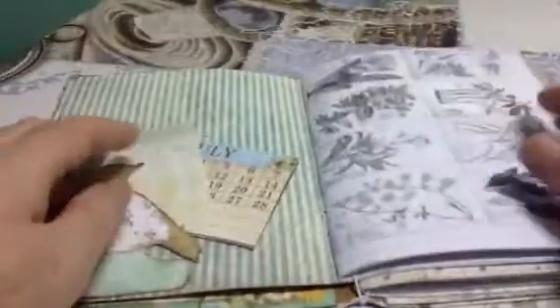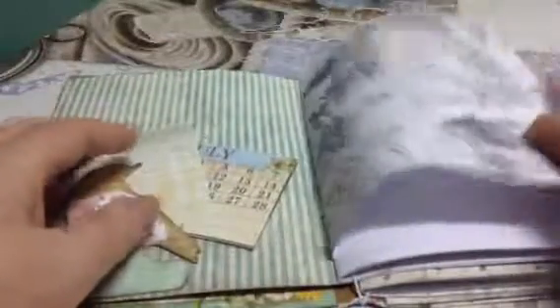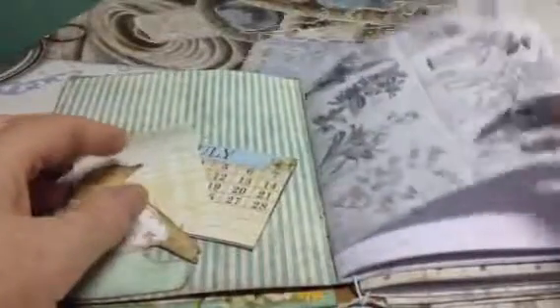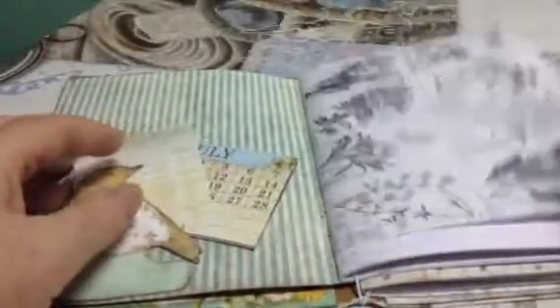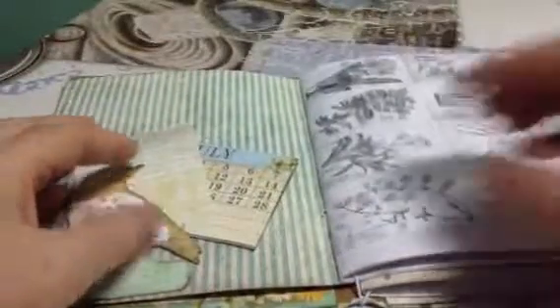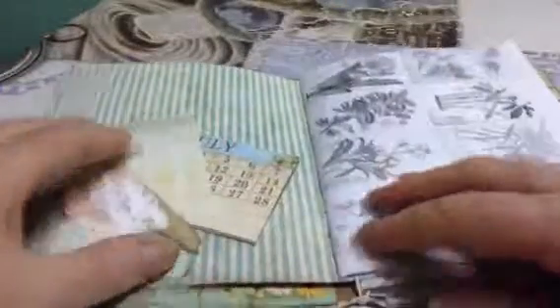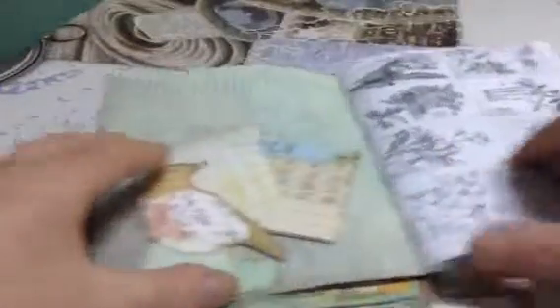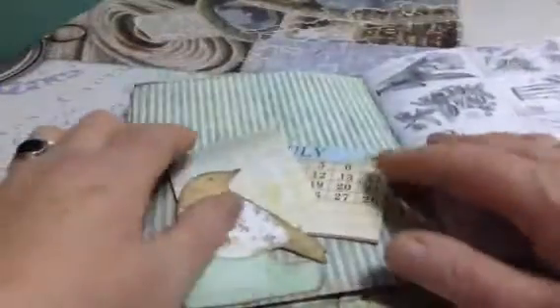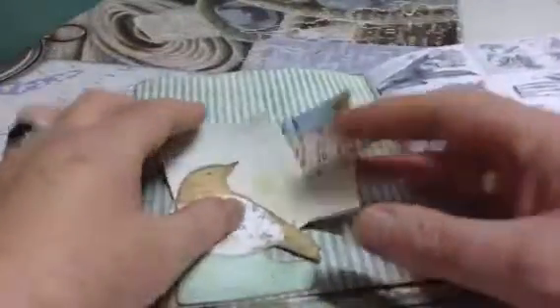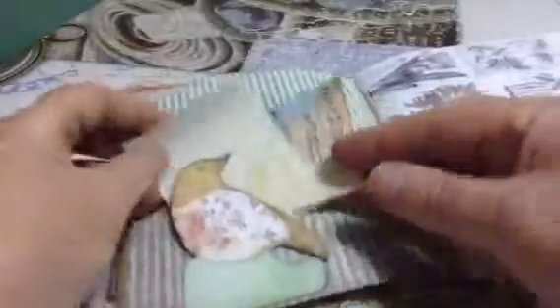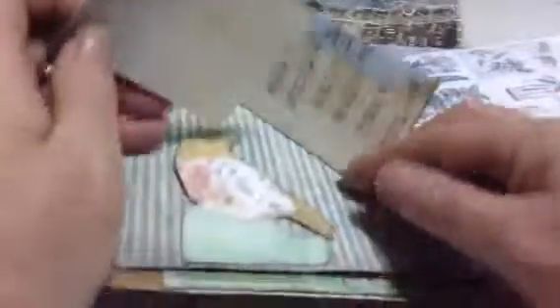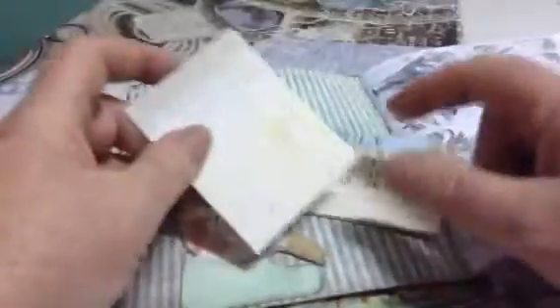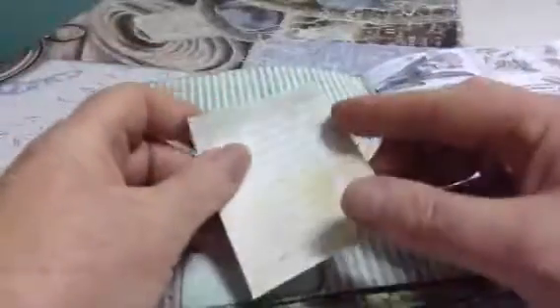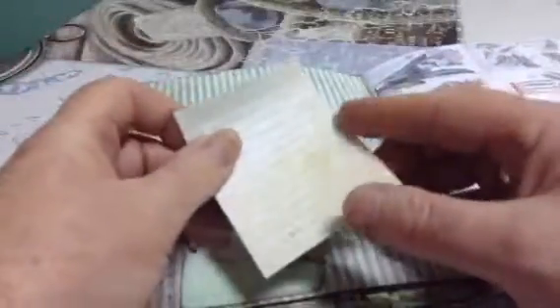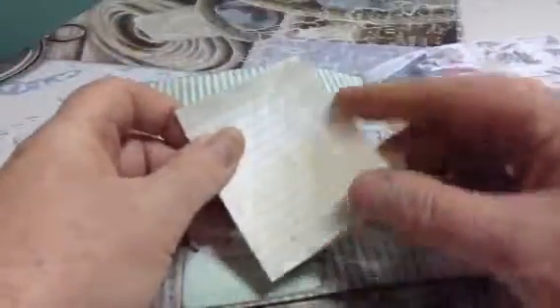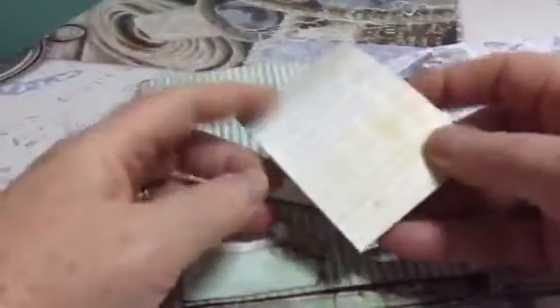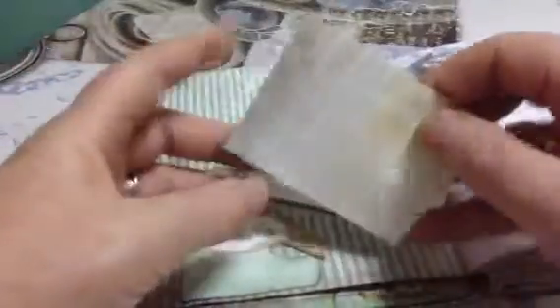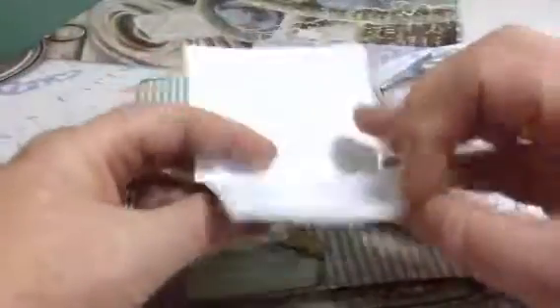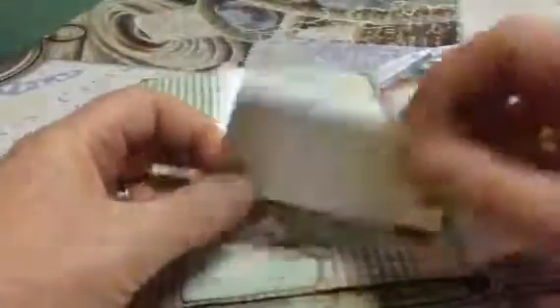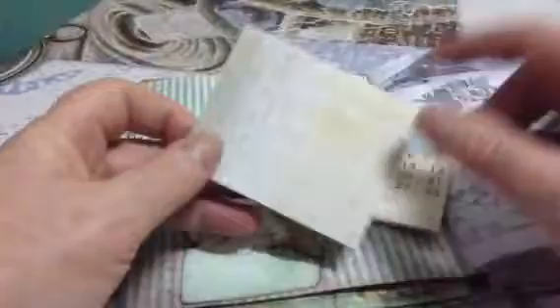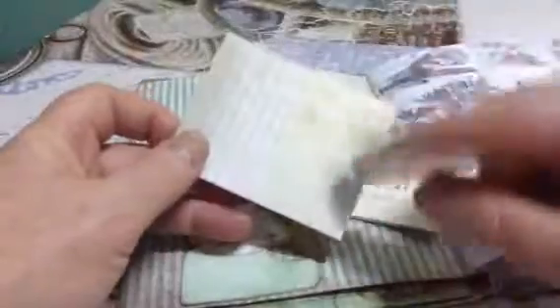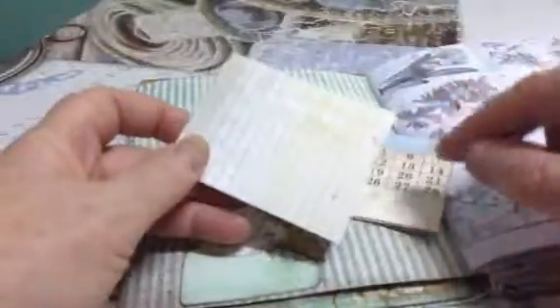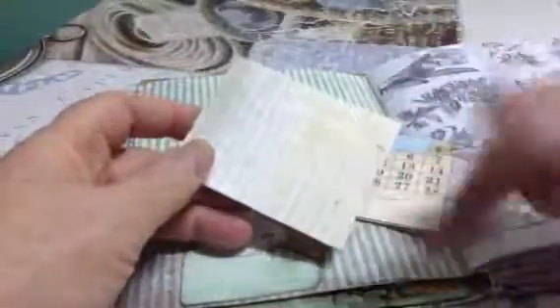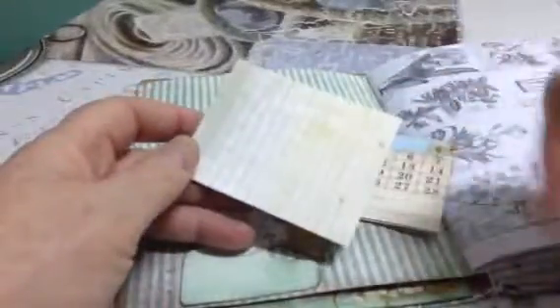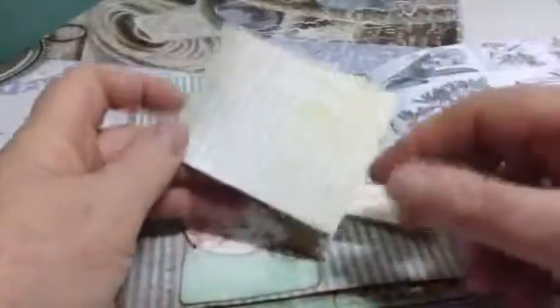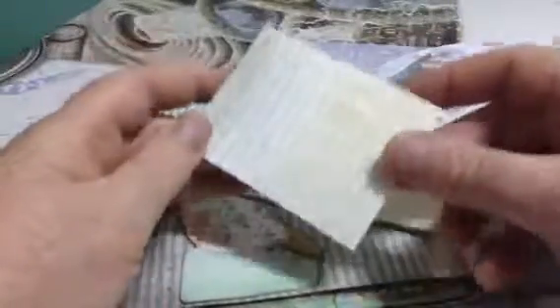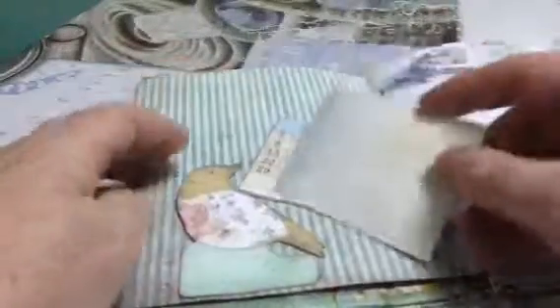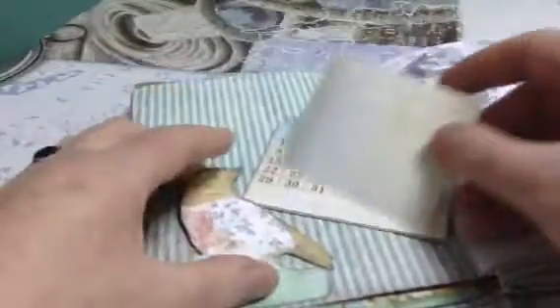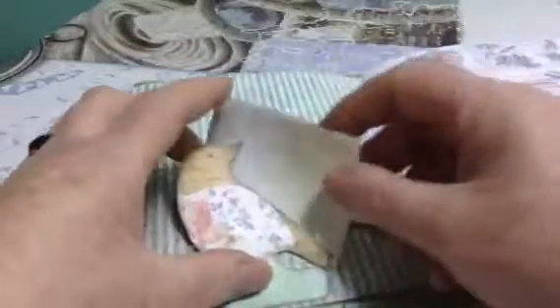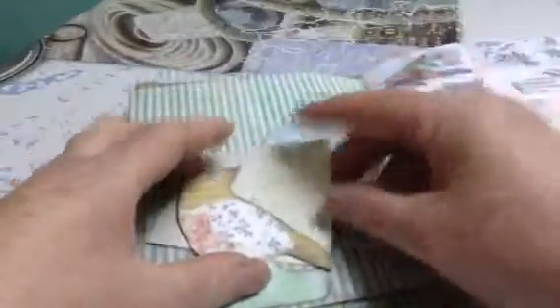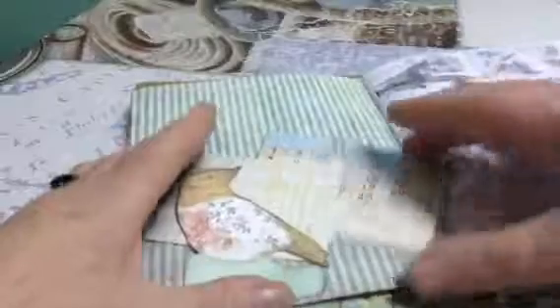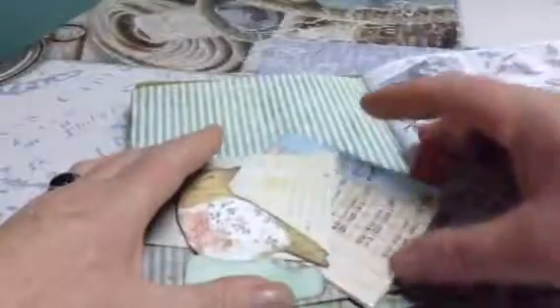This I got off the internet — I think it was Pinterest. This was hanging around in my stash so I put it in. In fact I cut it up because it was in one piece. I don't know where I got it from.